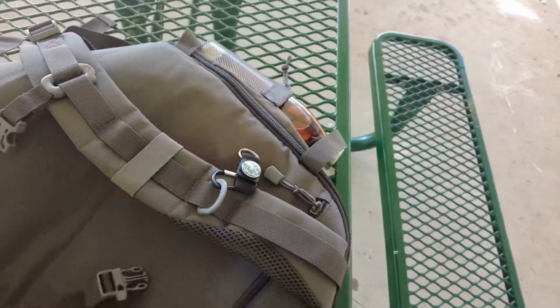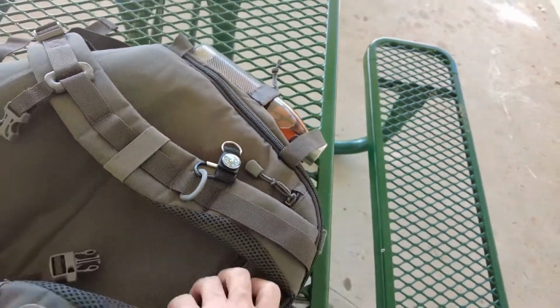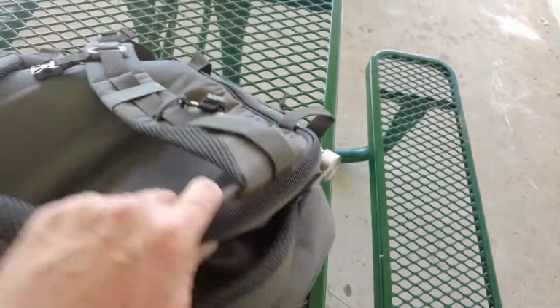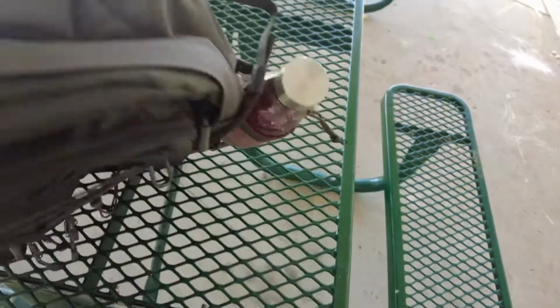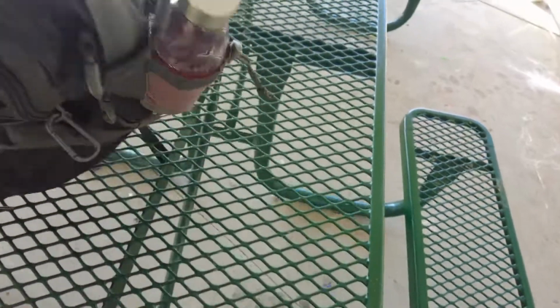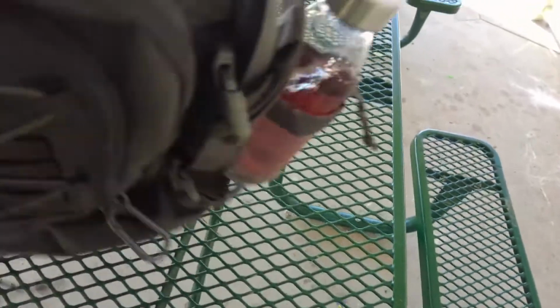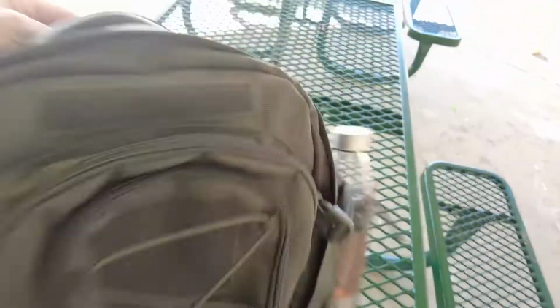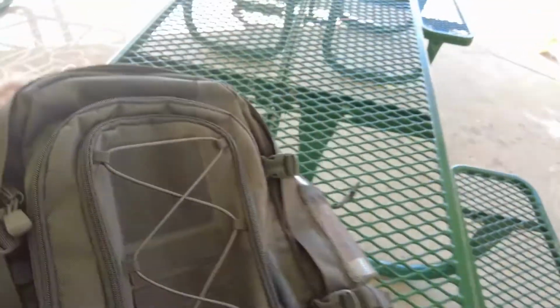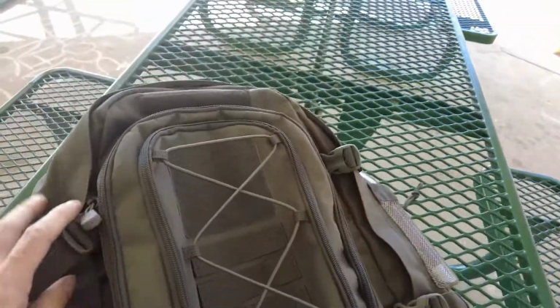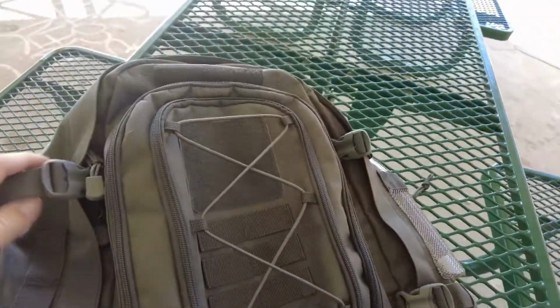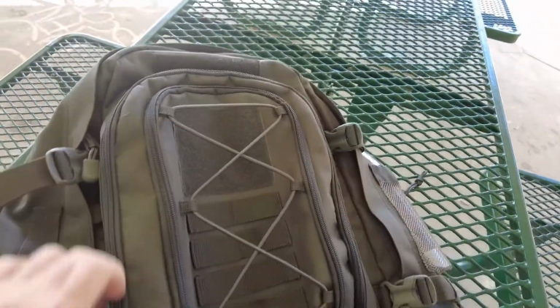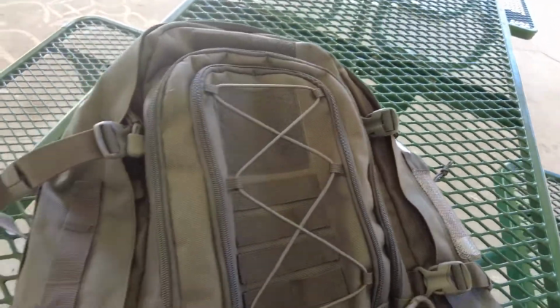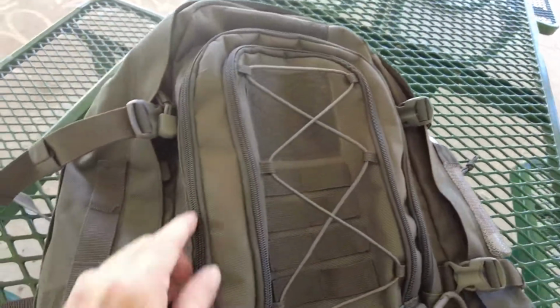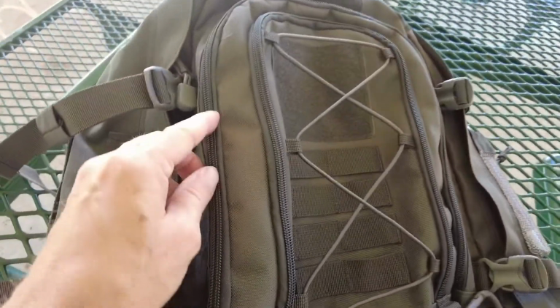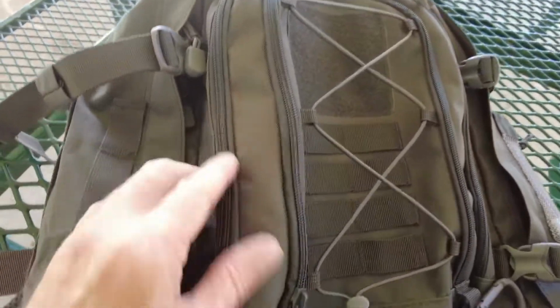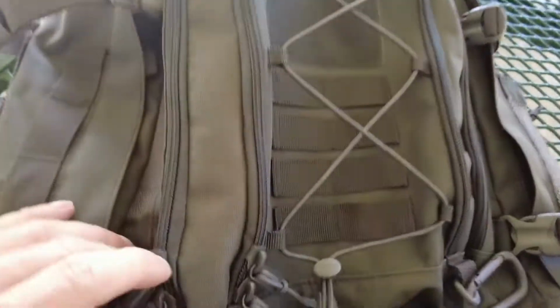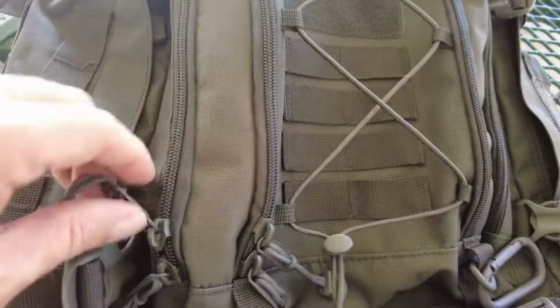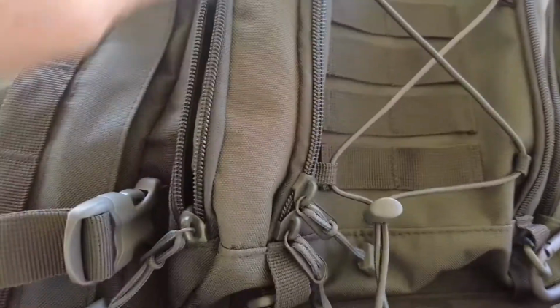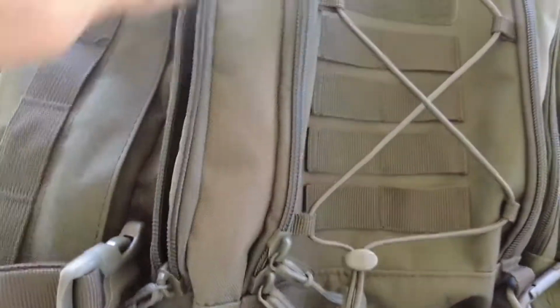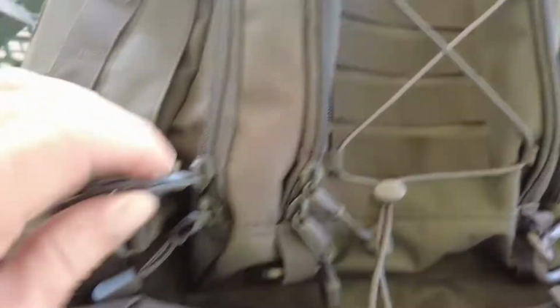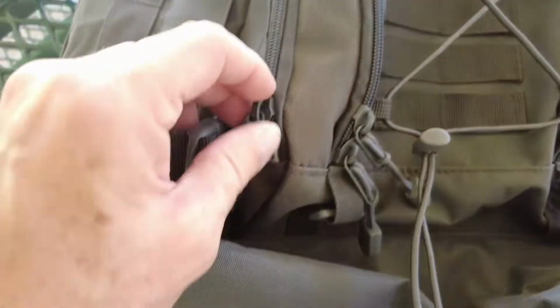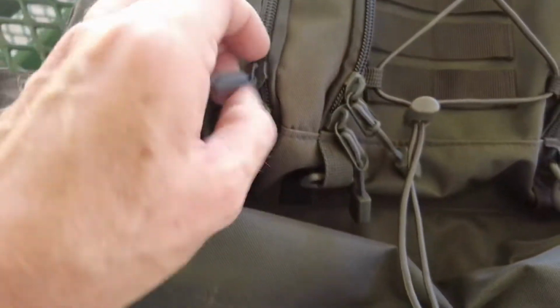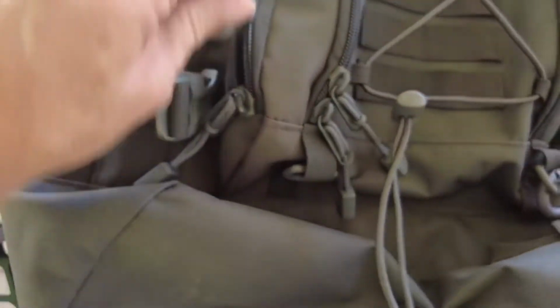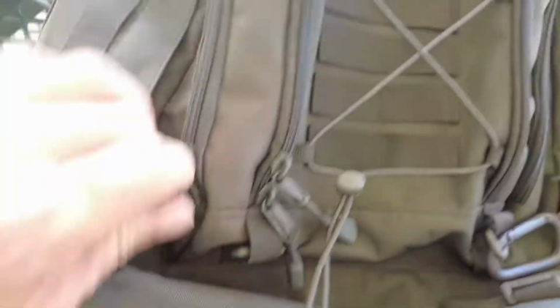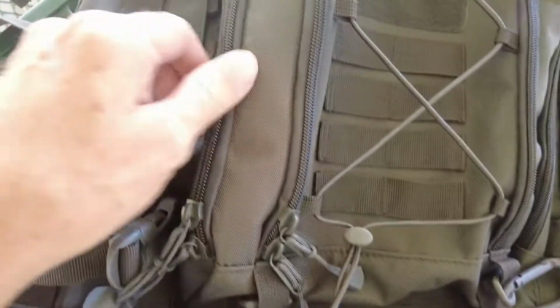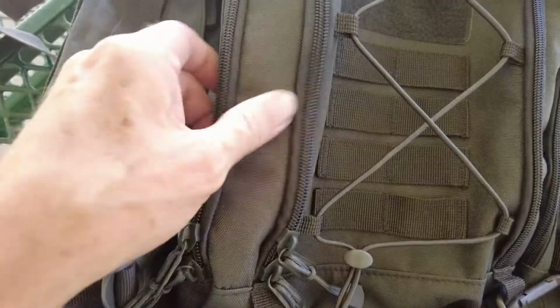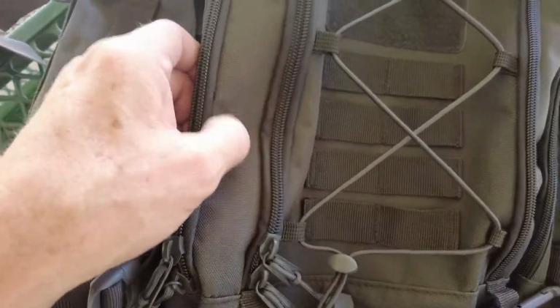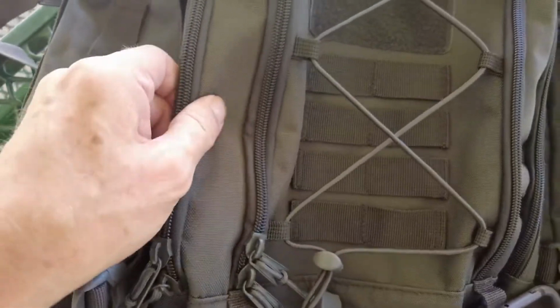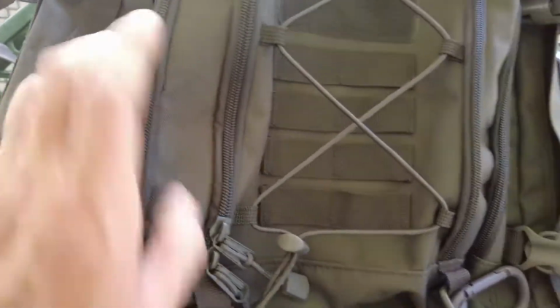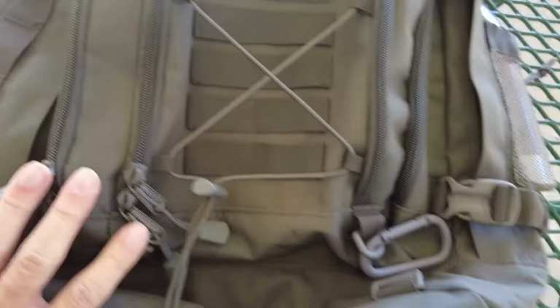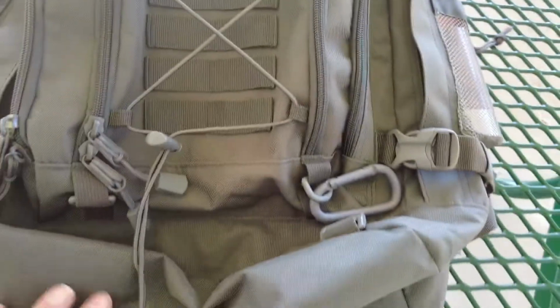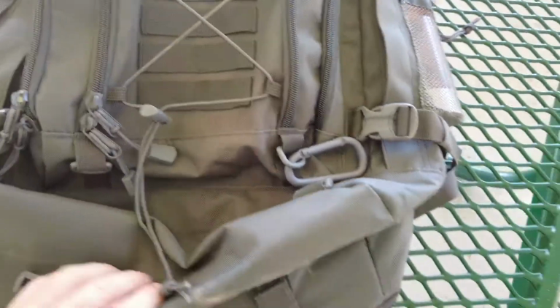It's an excellent, well-built bag. All the zippers are well done — really nice zippers. Really thick canvas material here.